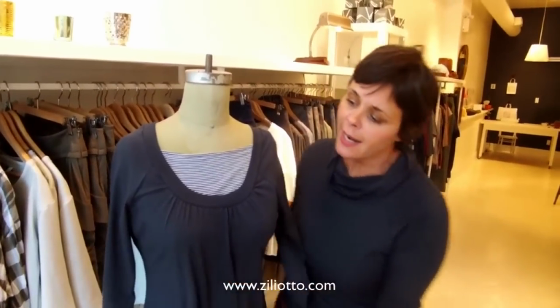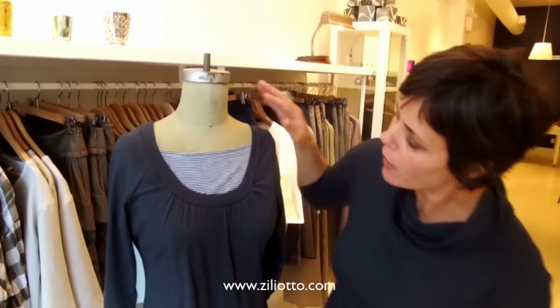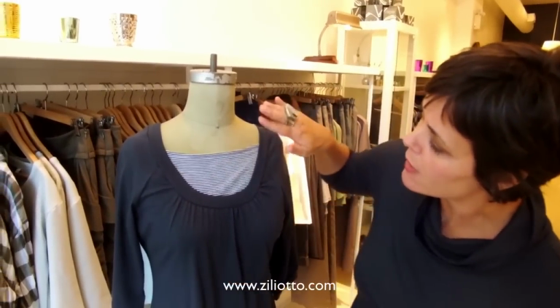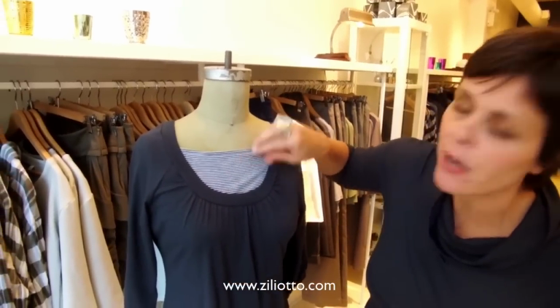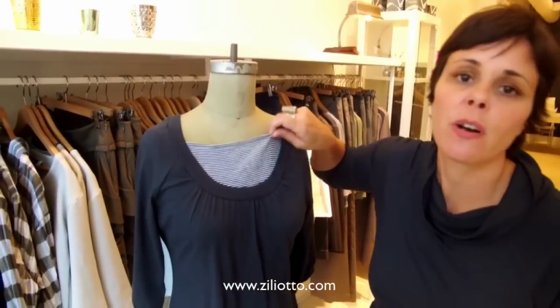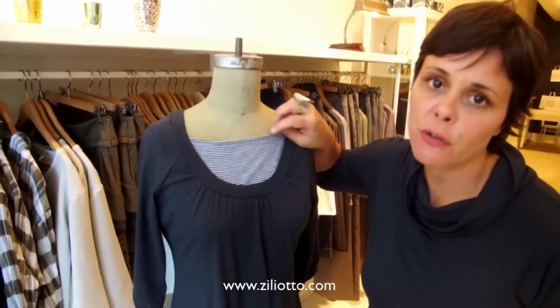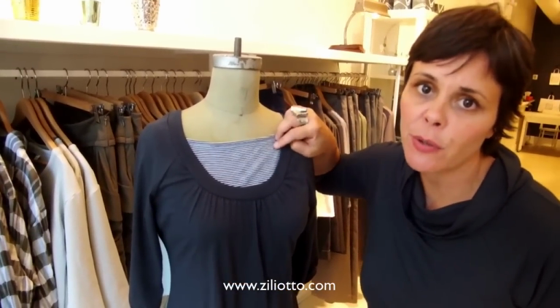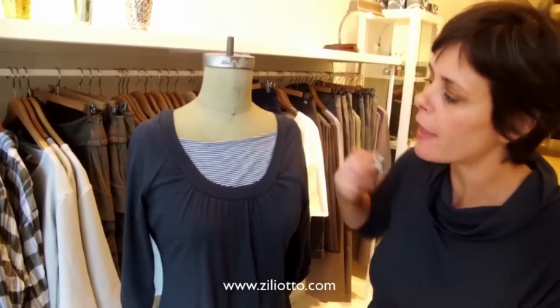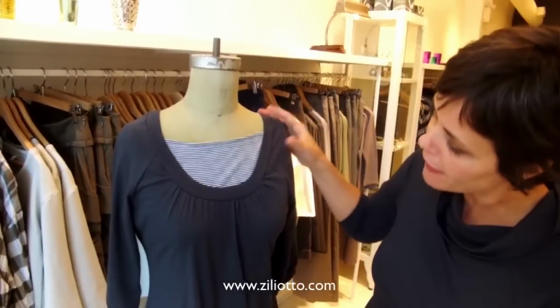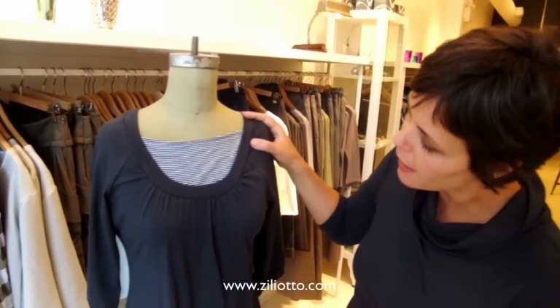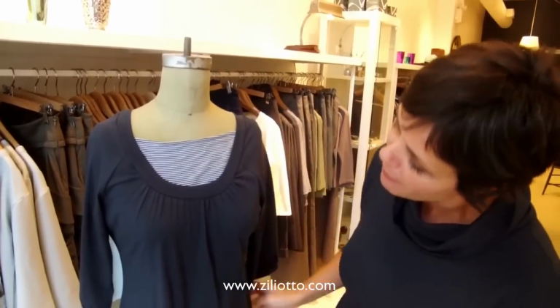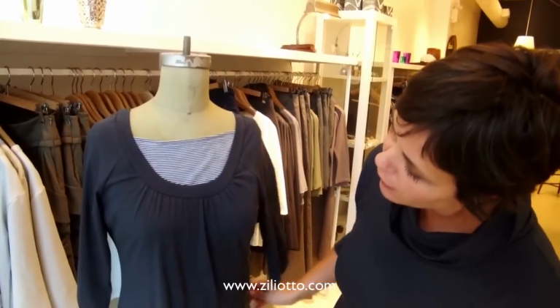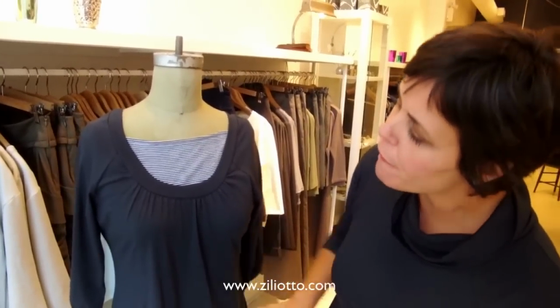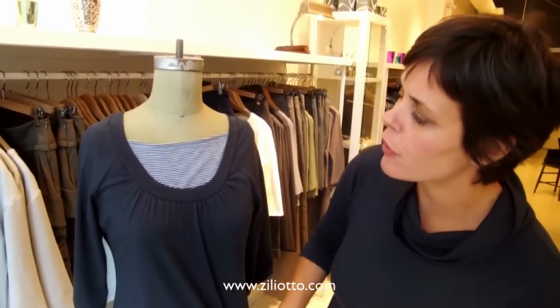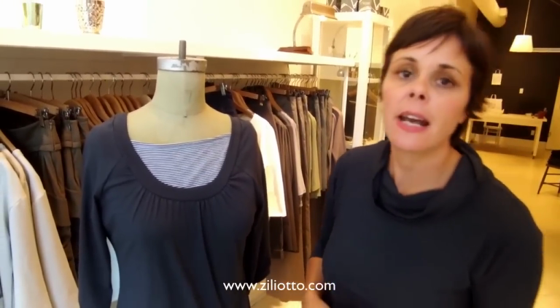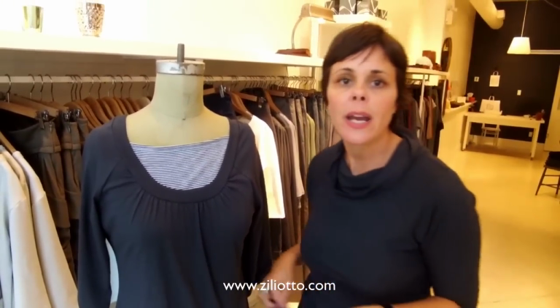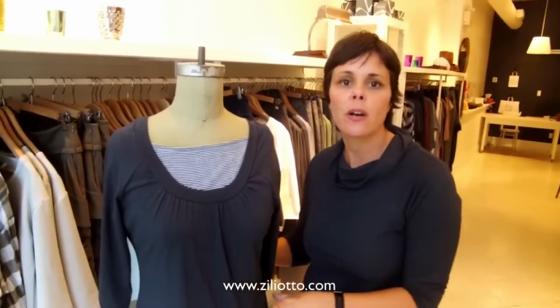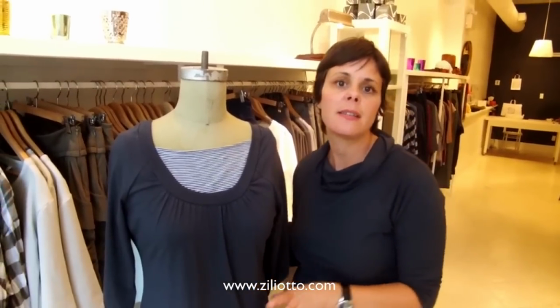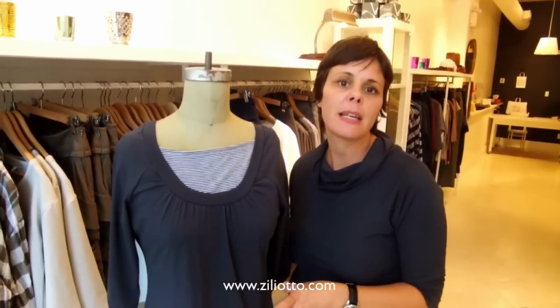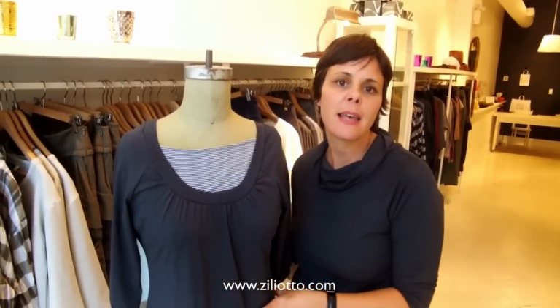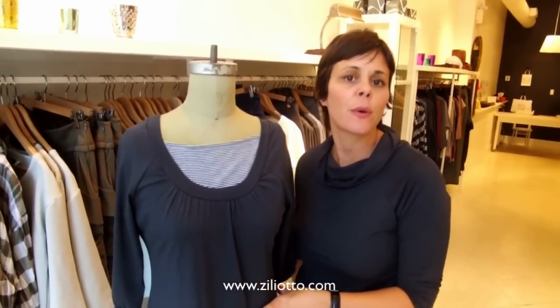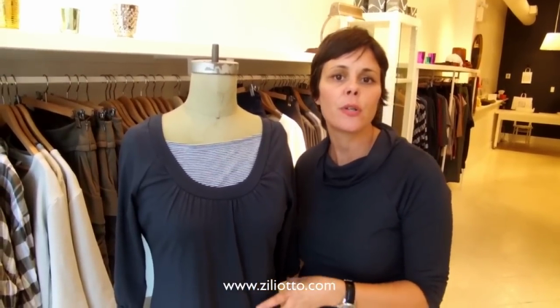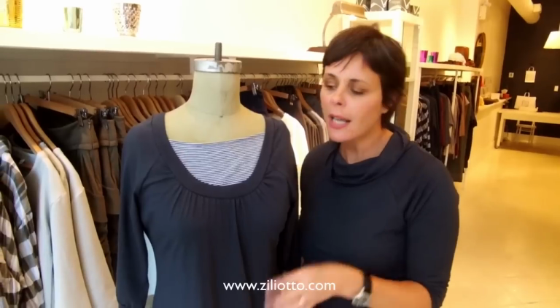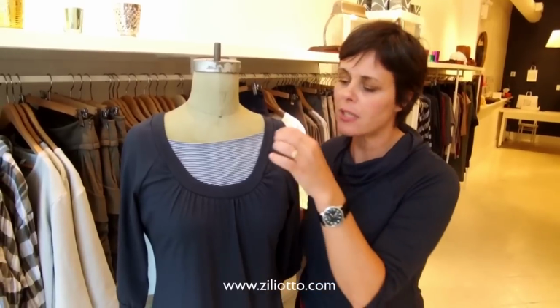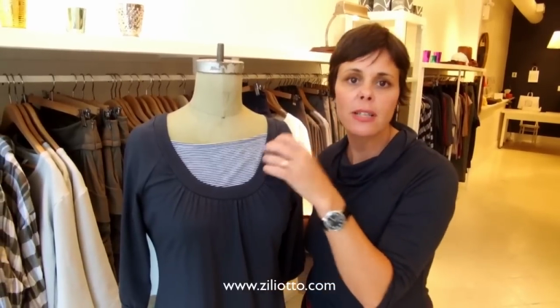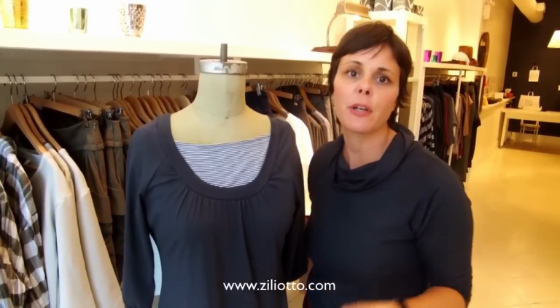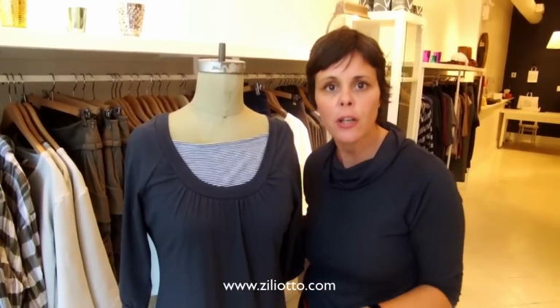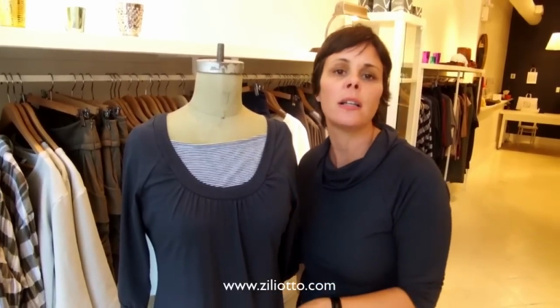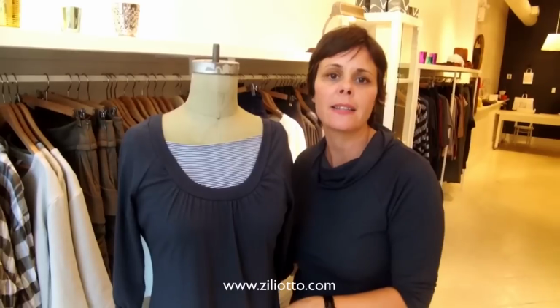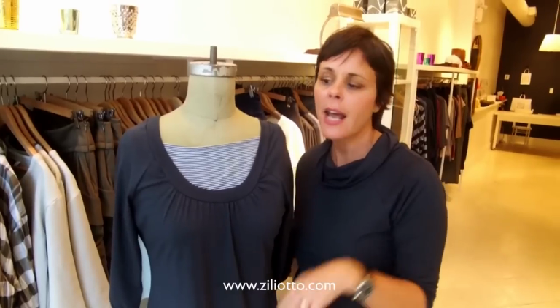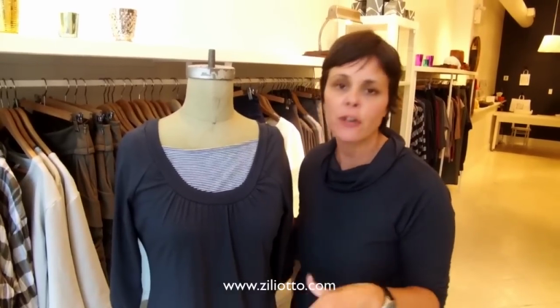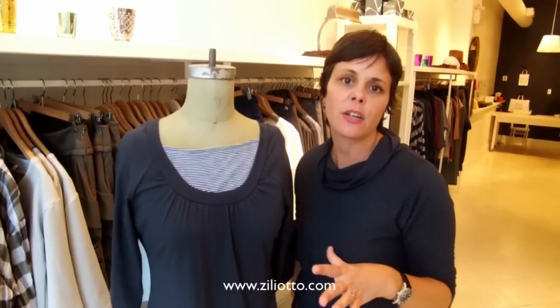Today what I did was I paired it with one of our striped tunics. I thought that this made it look a little bit fresher. It's a nice way to wear this. This is something easy — if you were going to go to a yoga class, you just take the dress off, put your yoga leggings on and you're ready to go.